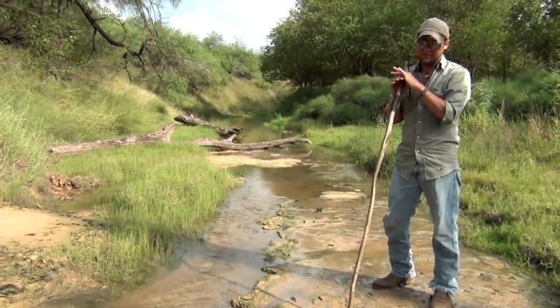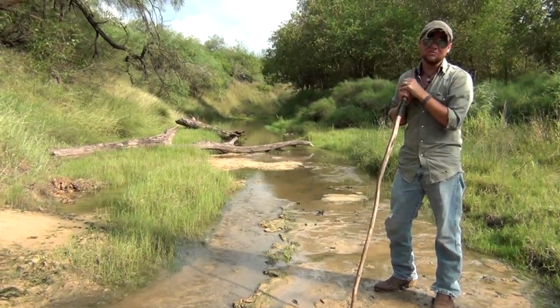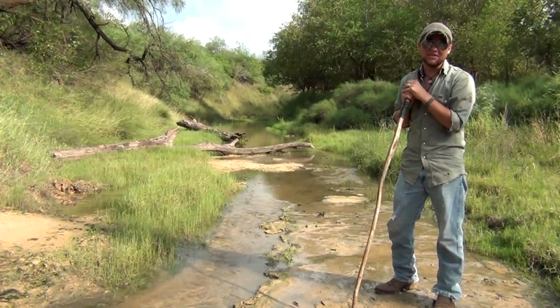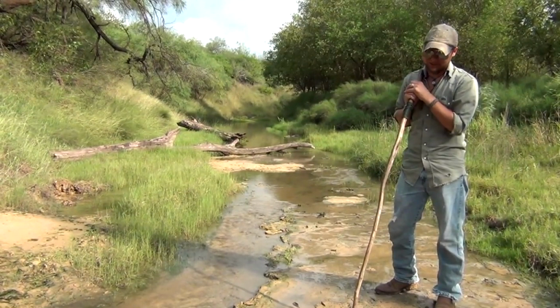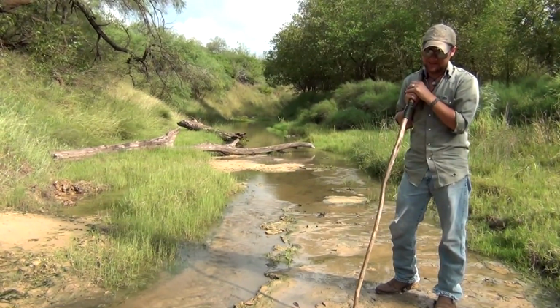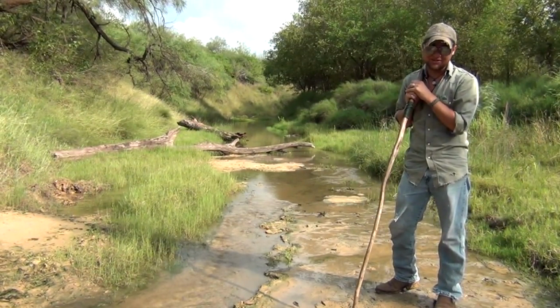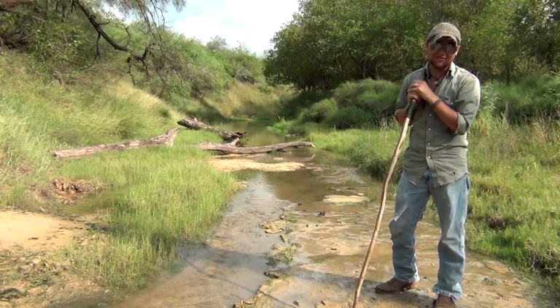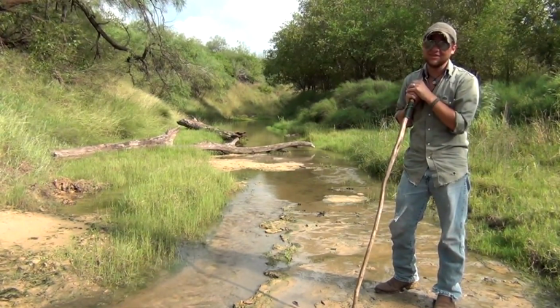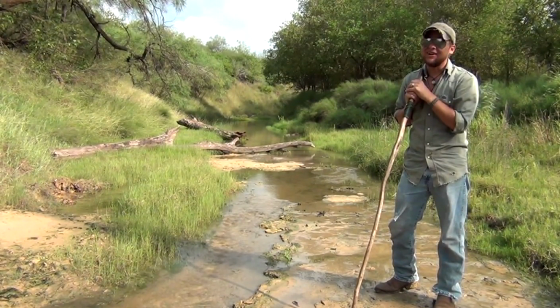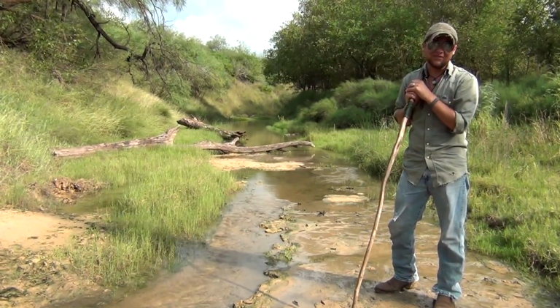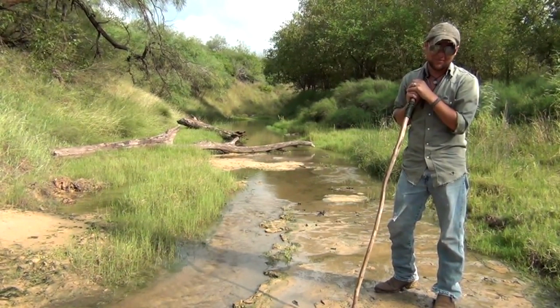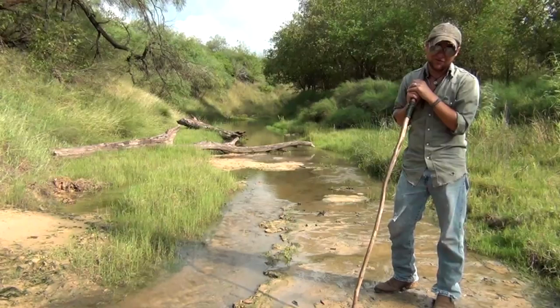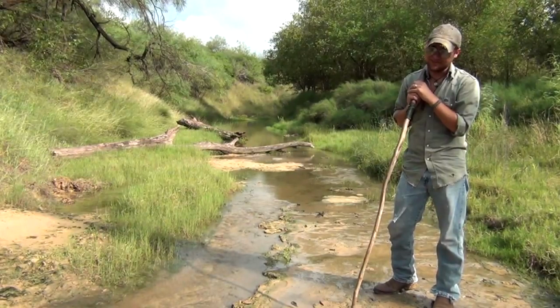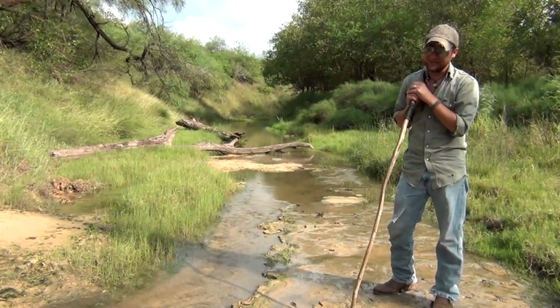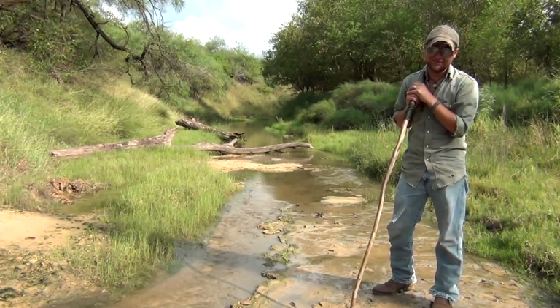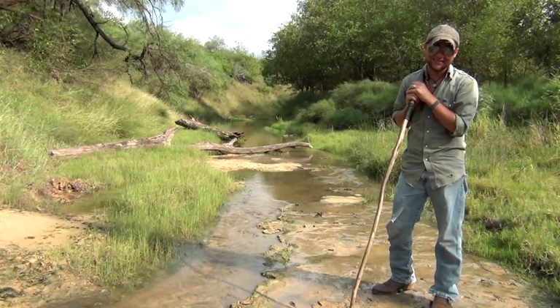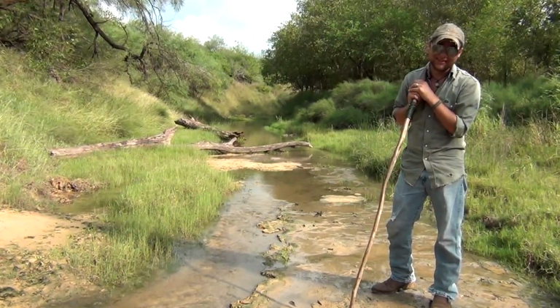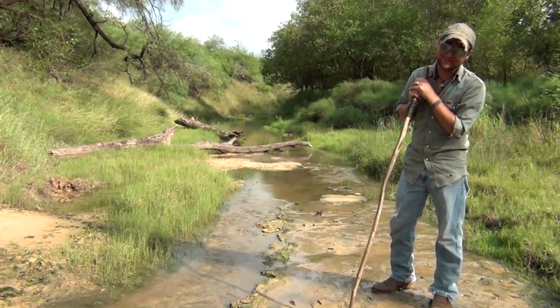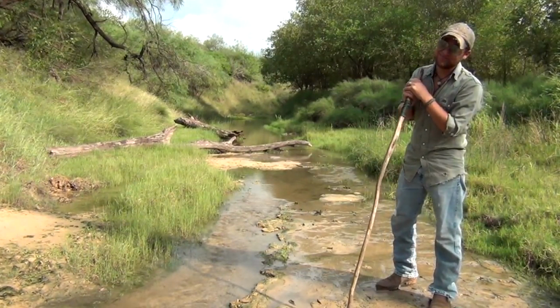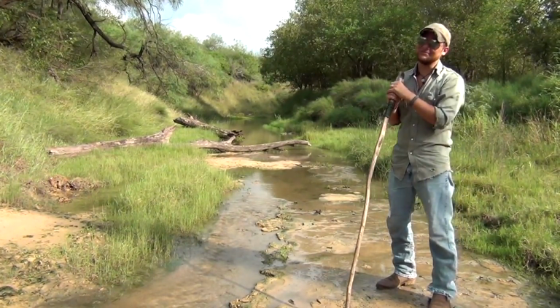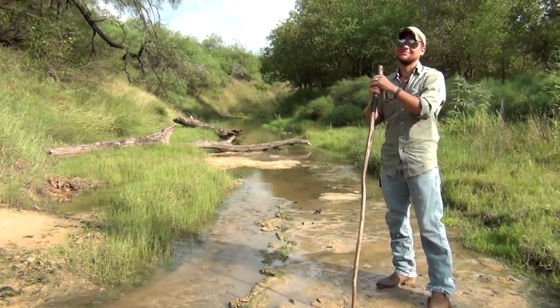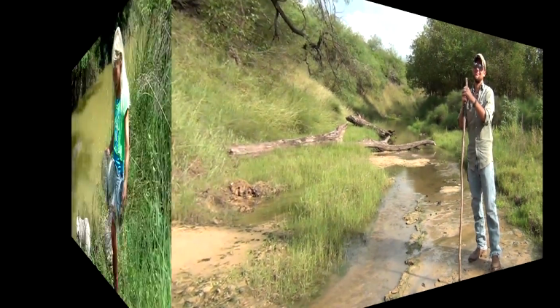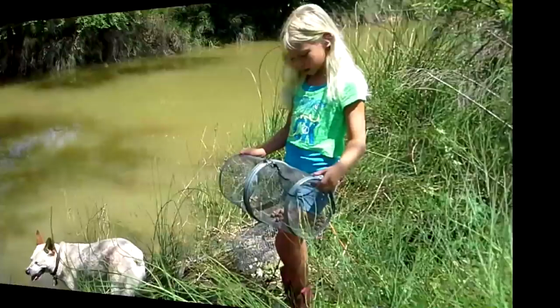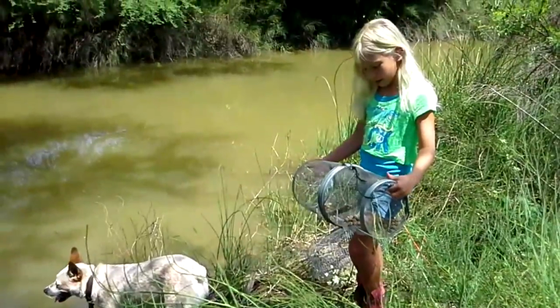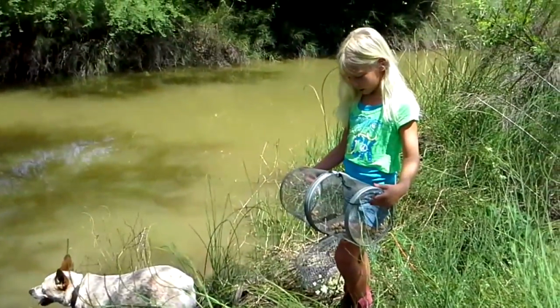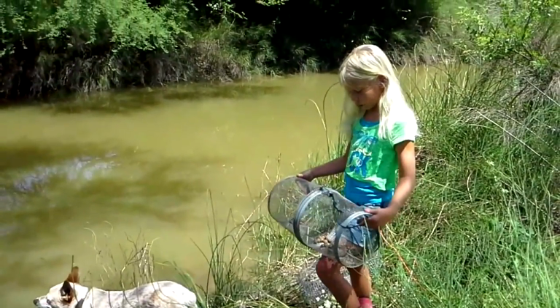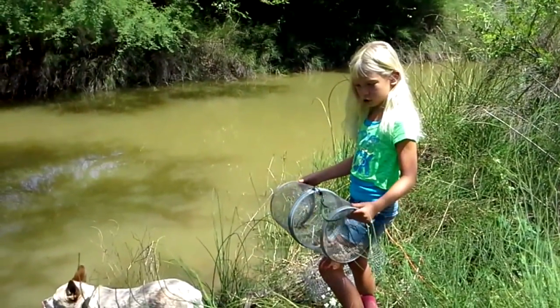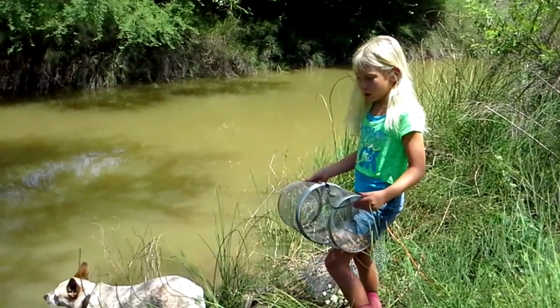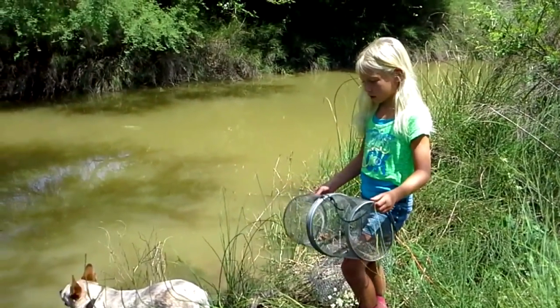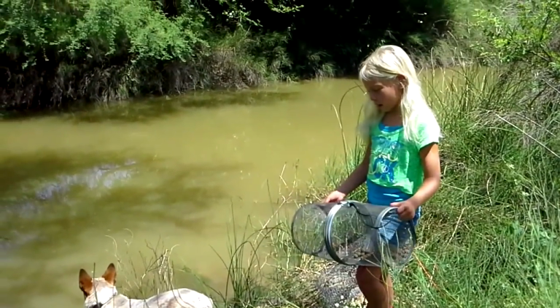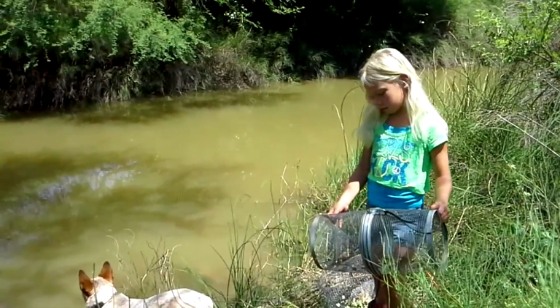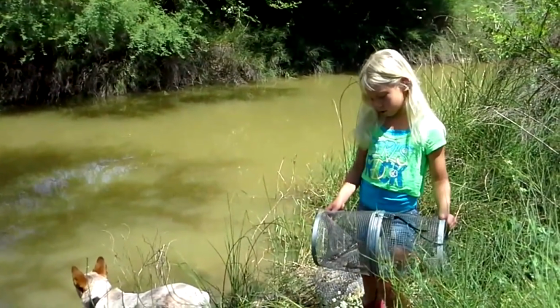This is a behind-the-scenes look at some of the instruction I've received on crawfish trapping over the years, courtesy of my knees. Enjoy. Hi, I'm Eva, and today I'm going to show you how to set a crawfish trap.